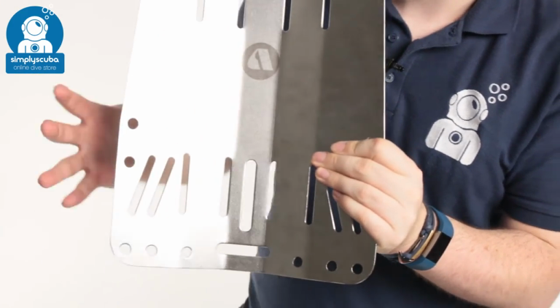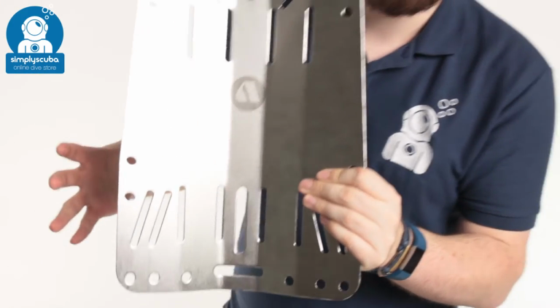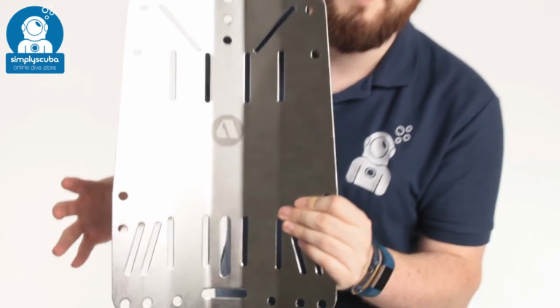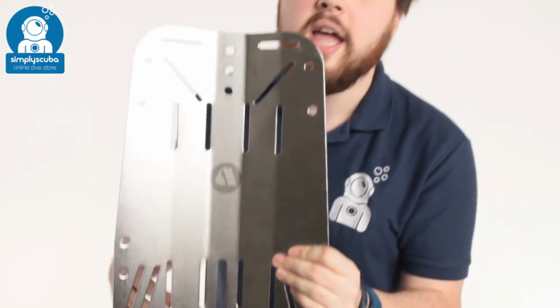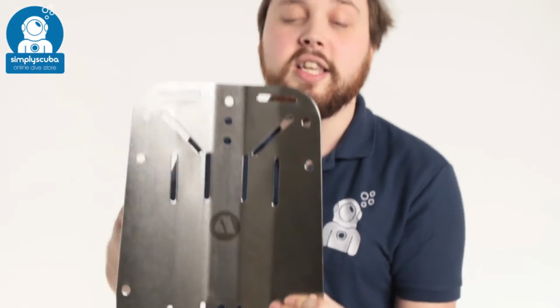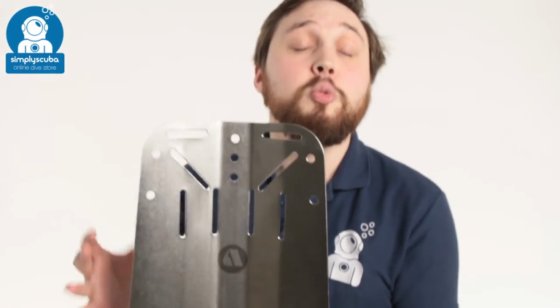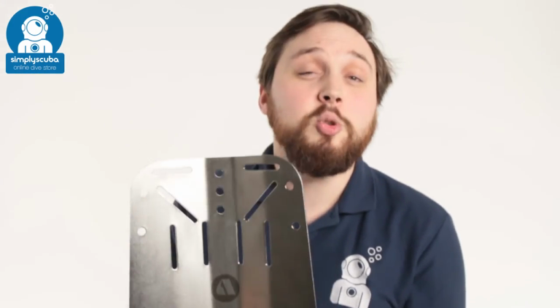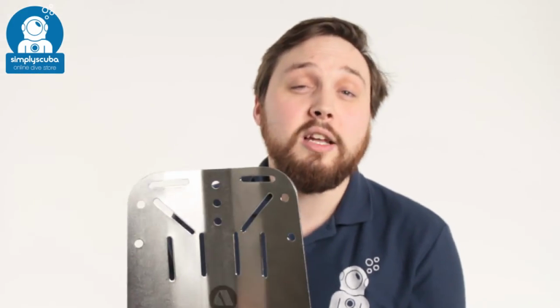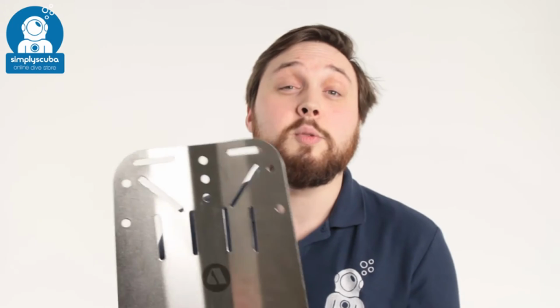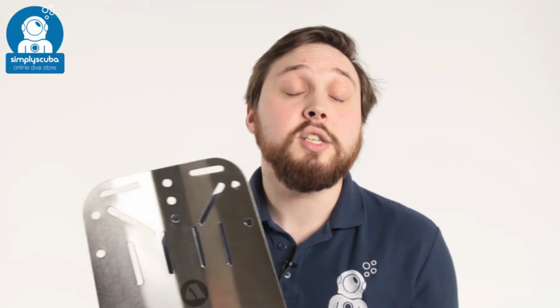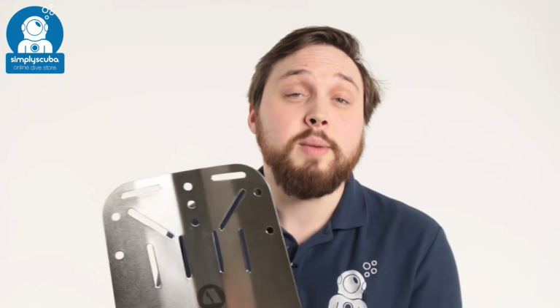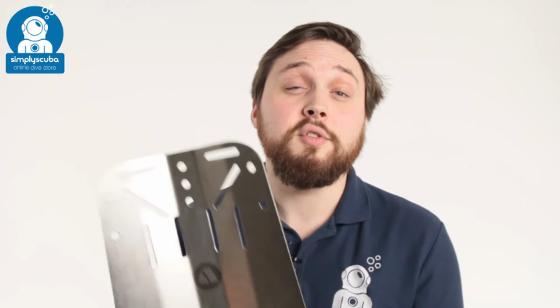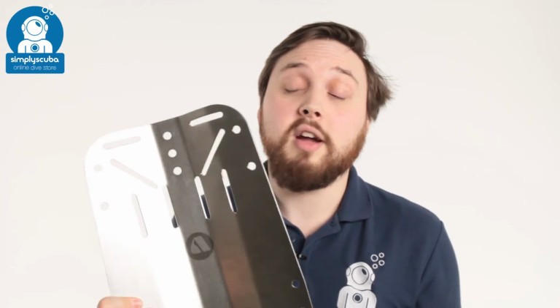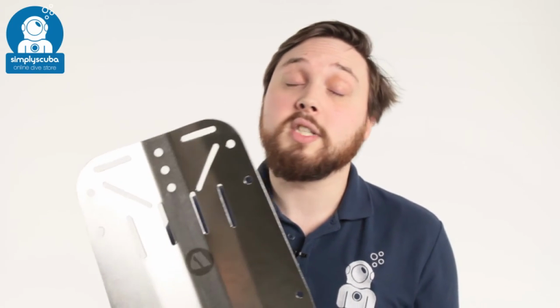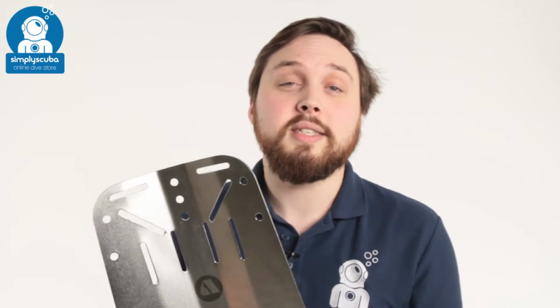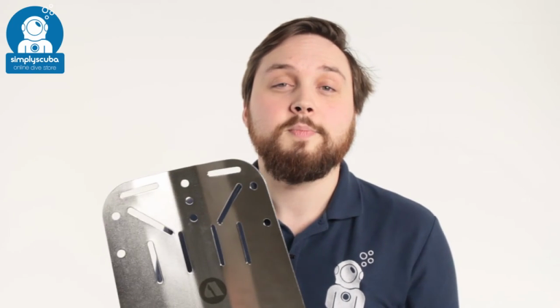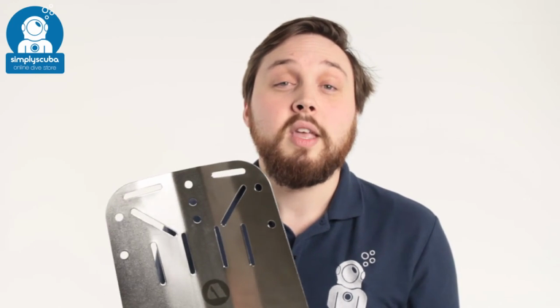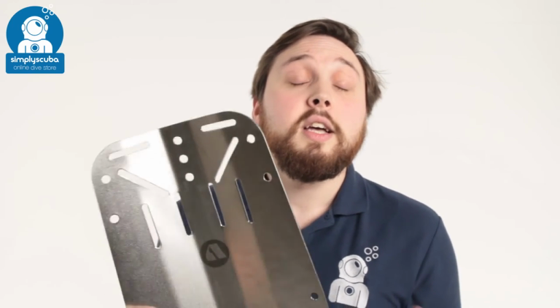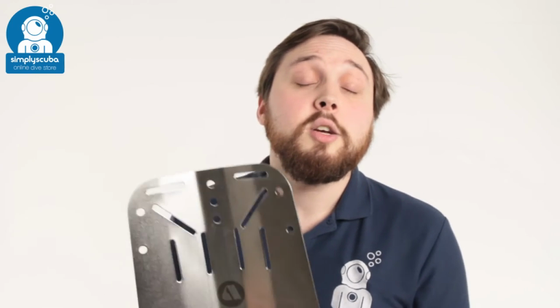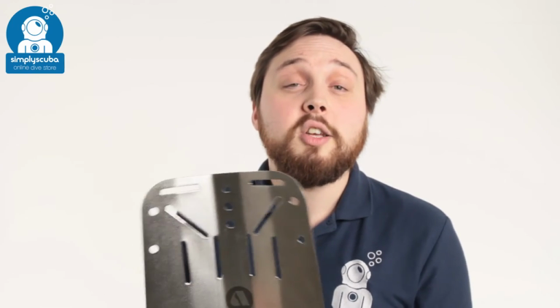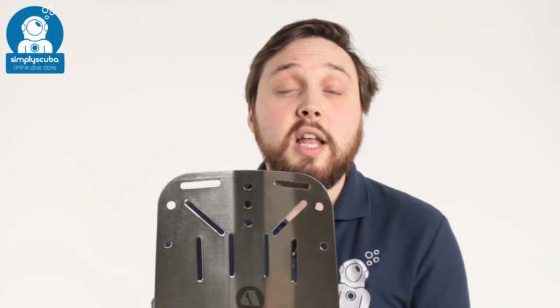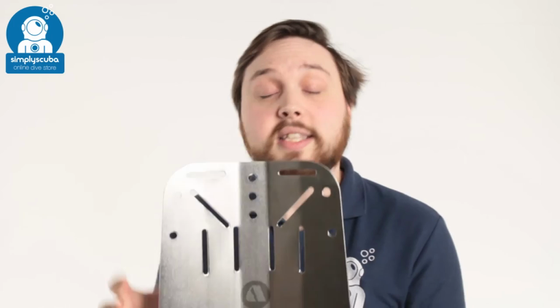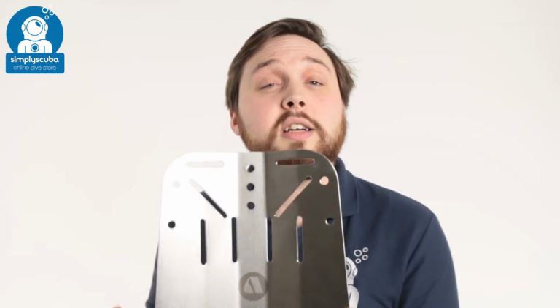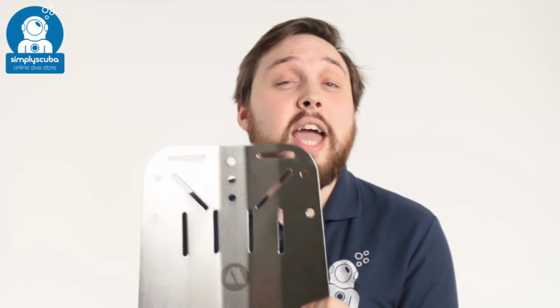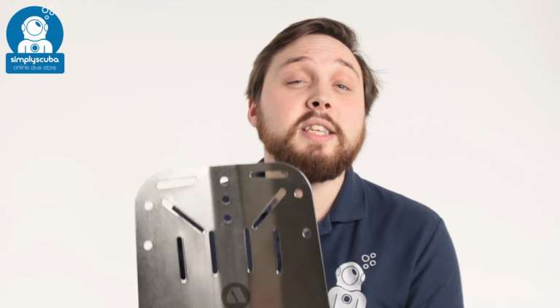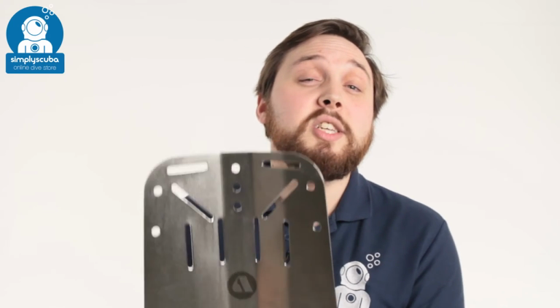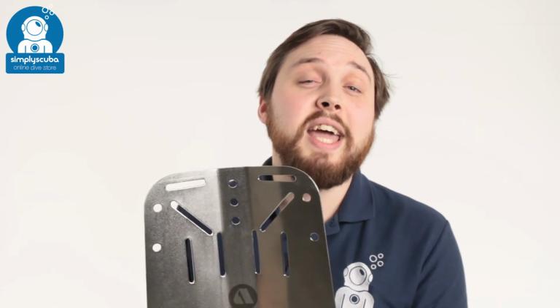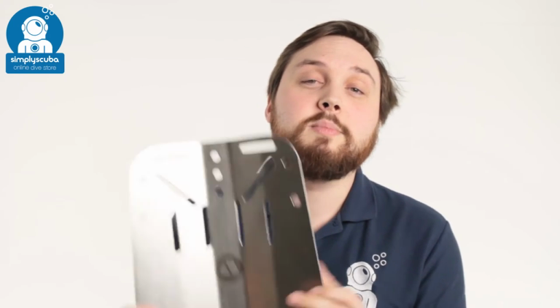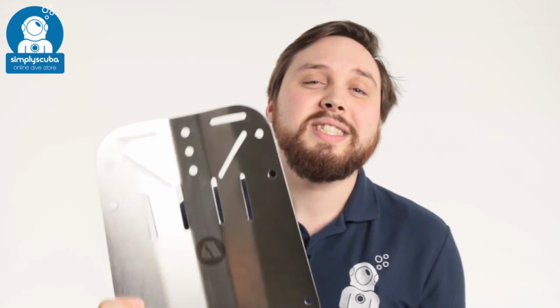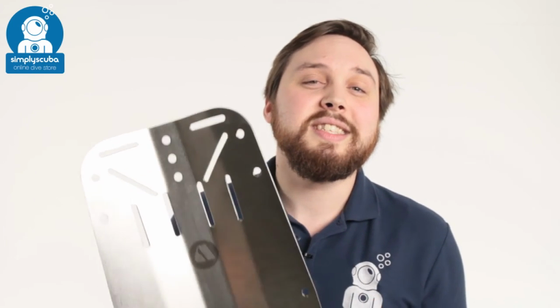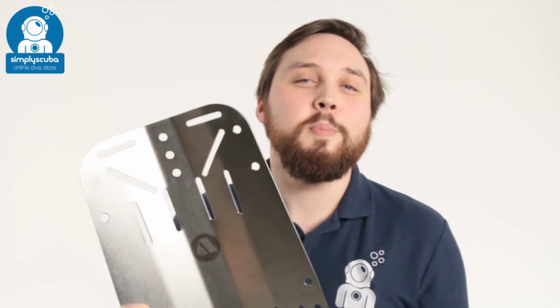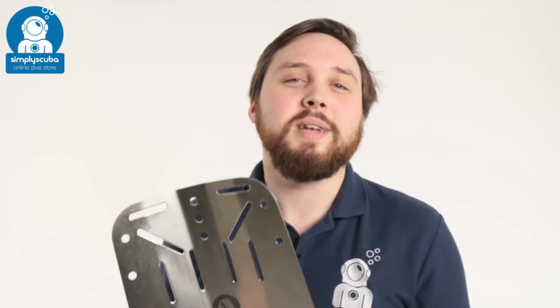Very comfortable on the back. 2.2 kilos gives you plenty of trim for your twin set. So if you like that, take a look at the Apex WTX stainless steel backplate.